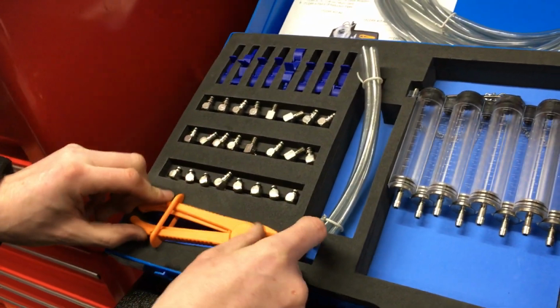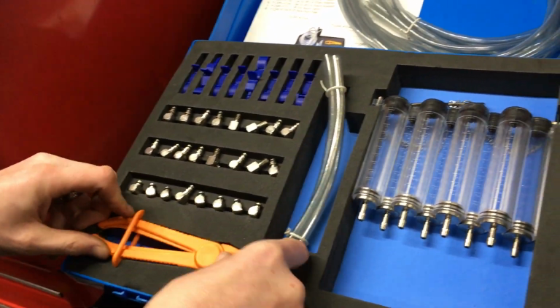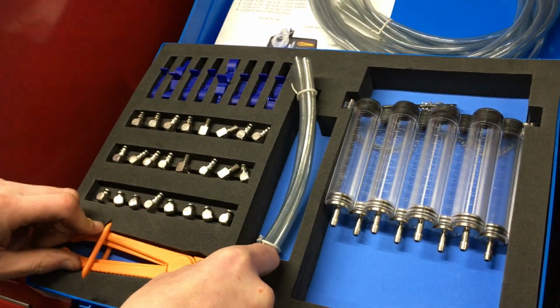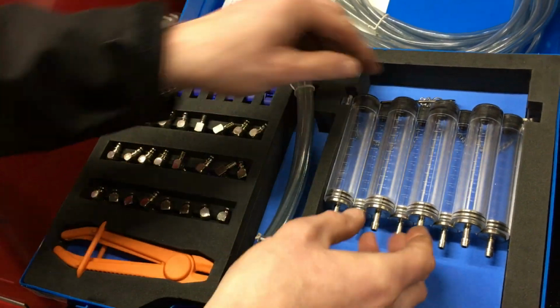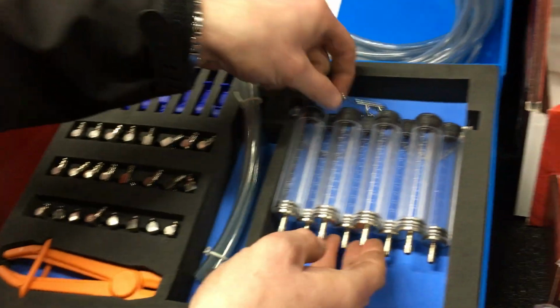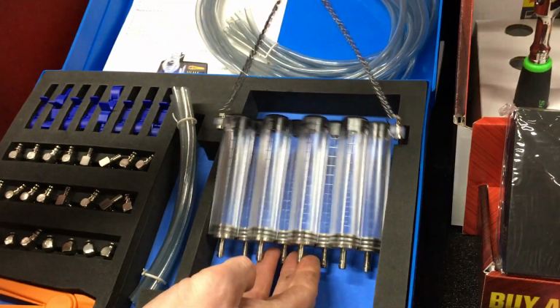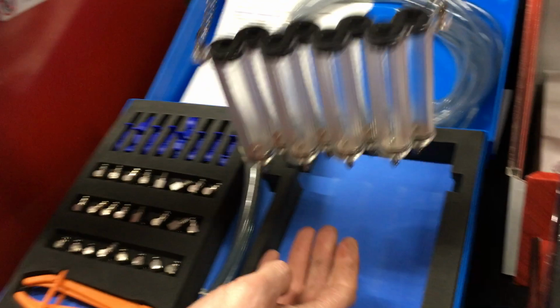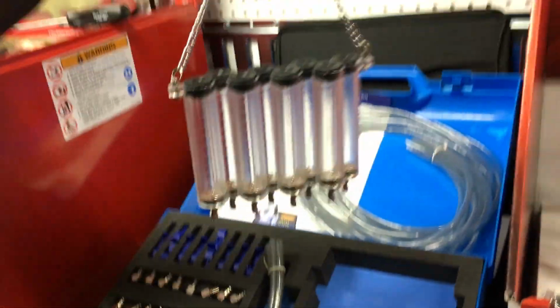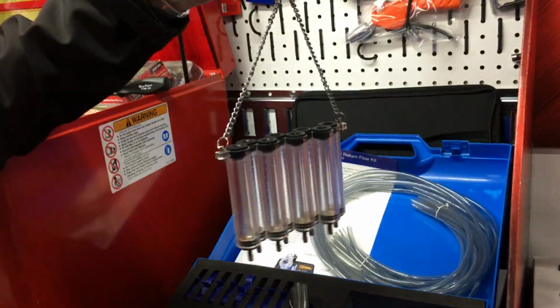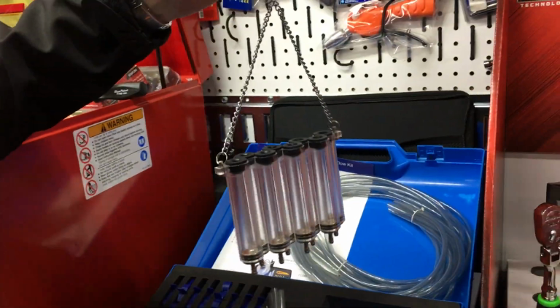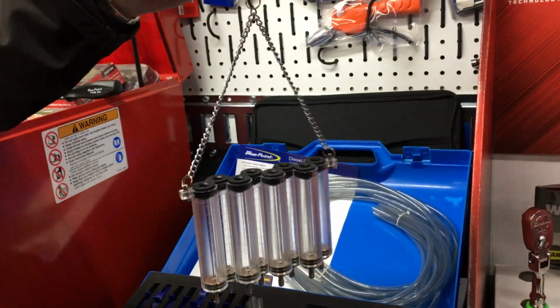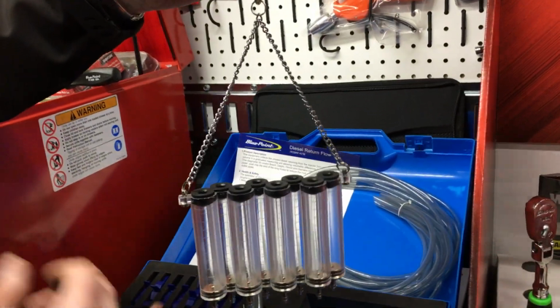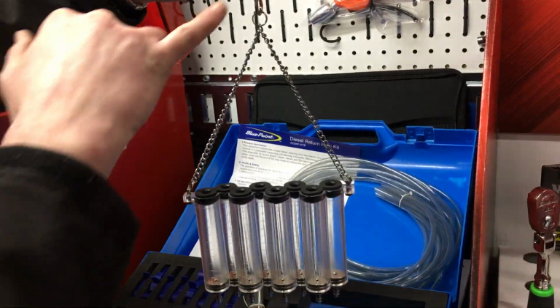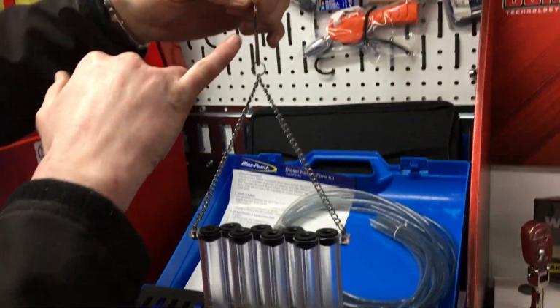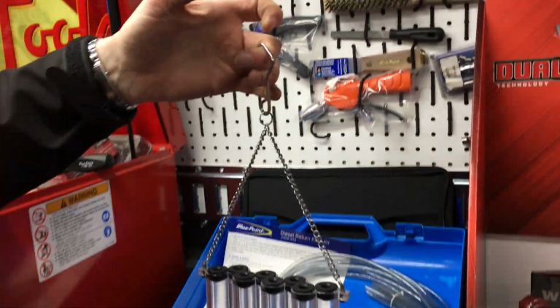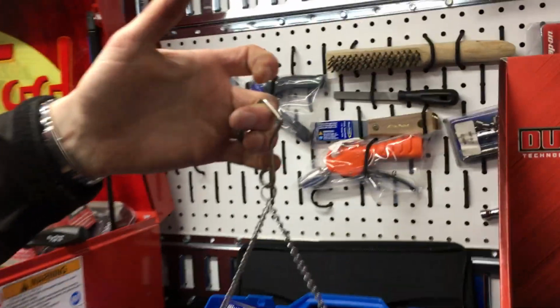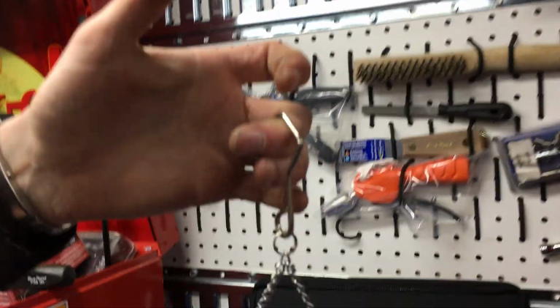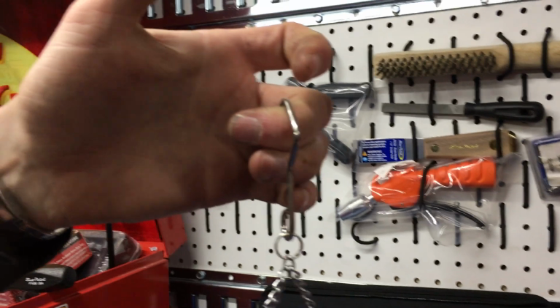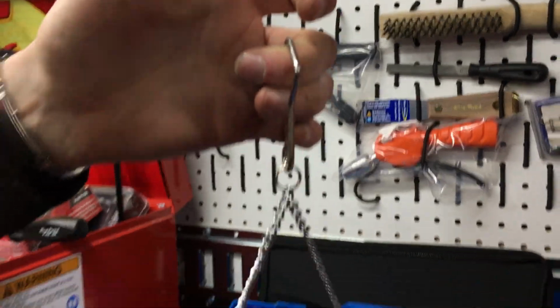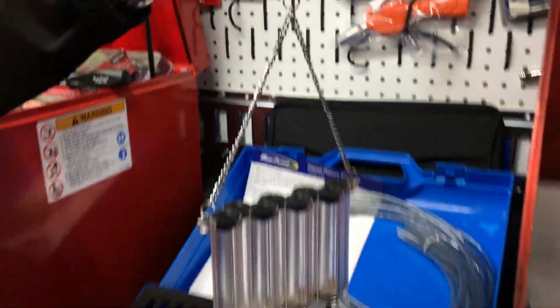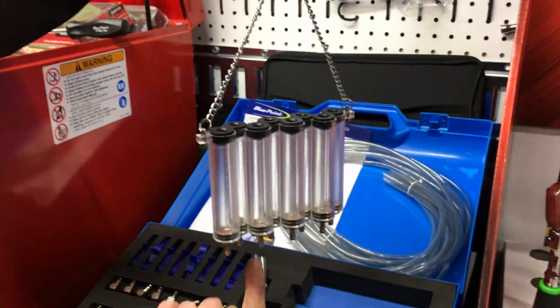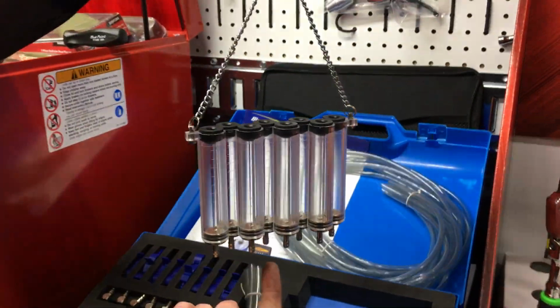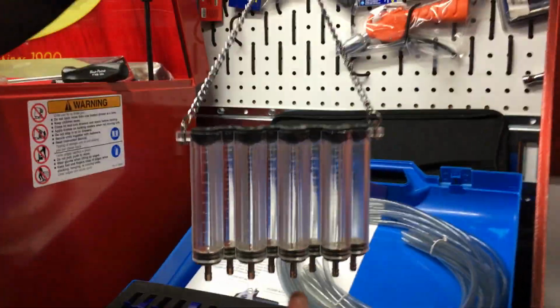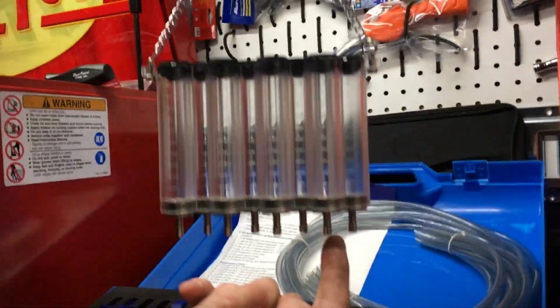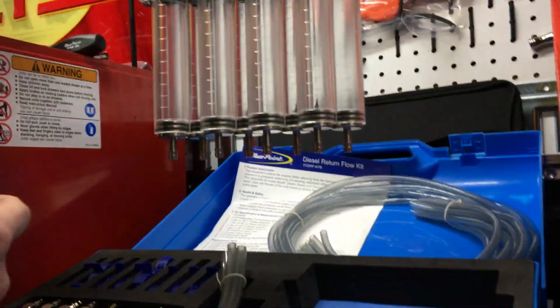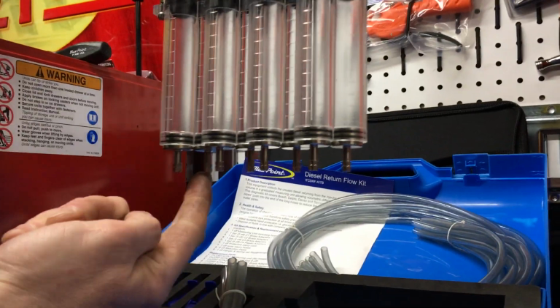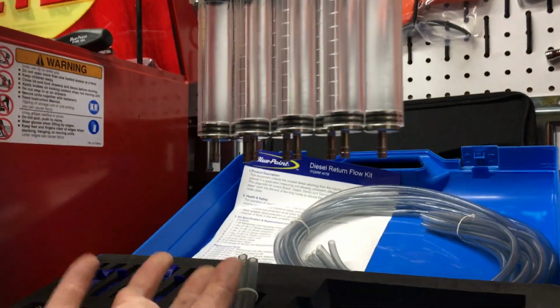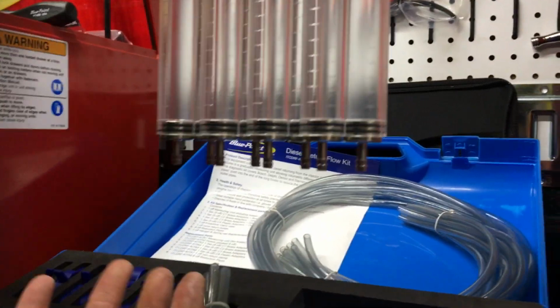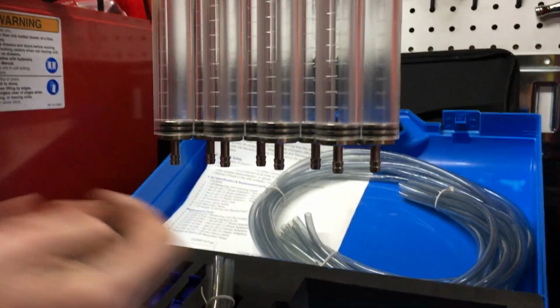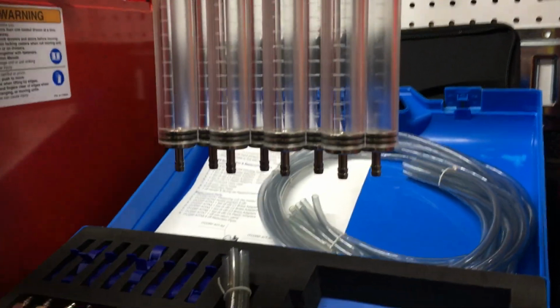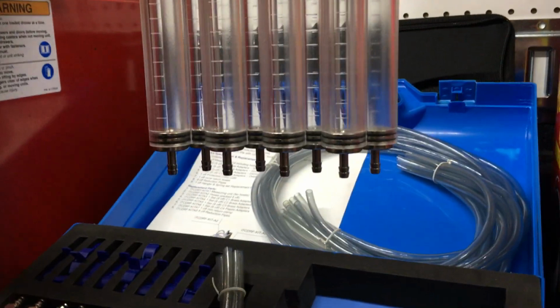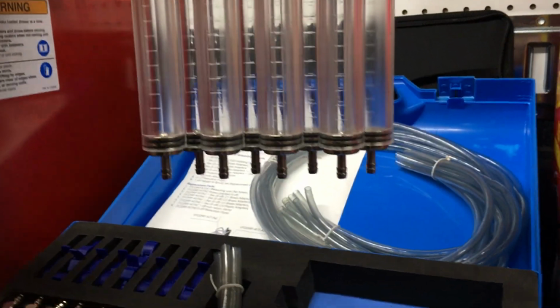The important part here is the leak-off reservoirs. Each one has a hook on the top so you can hang it underneath your bonnet, and at the bottom you've got the inputs where you're going to drop the pipes in off your injectors.